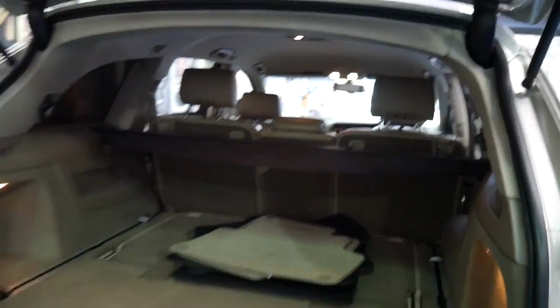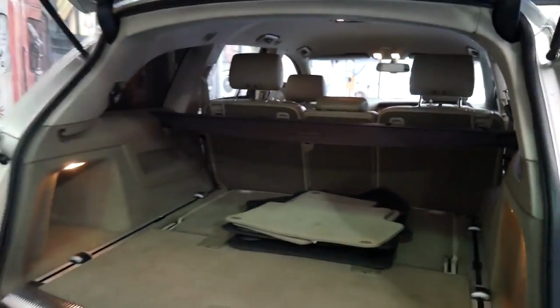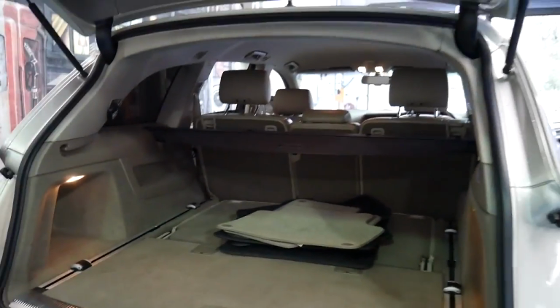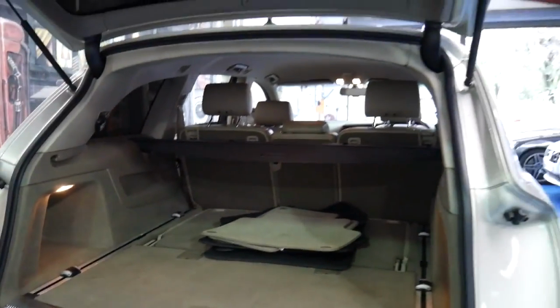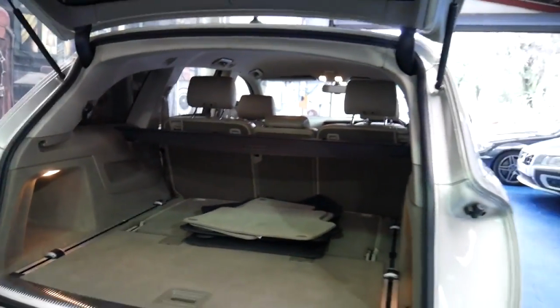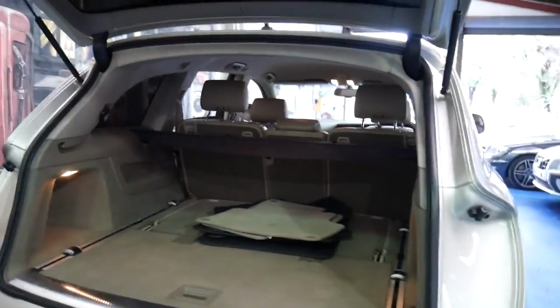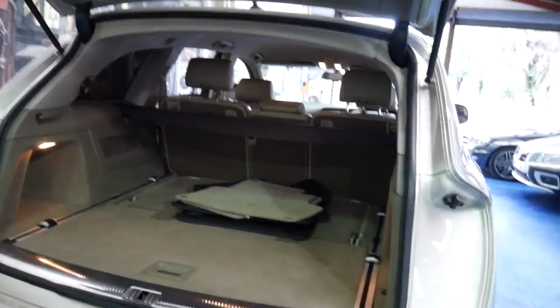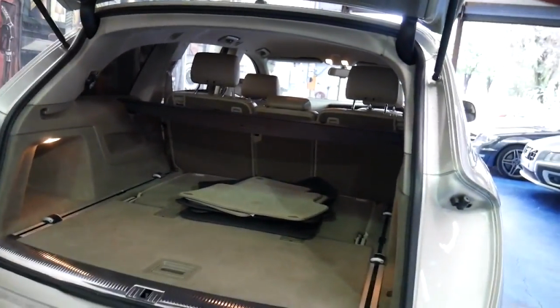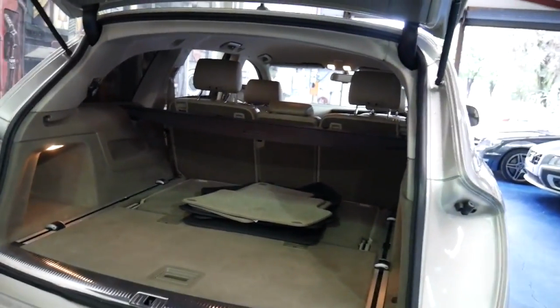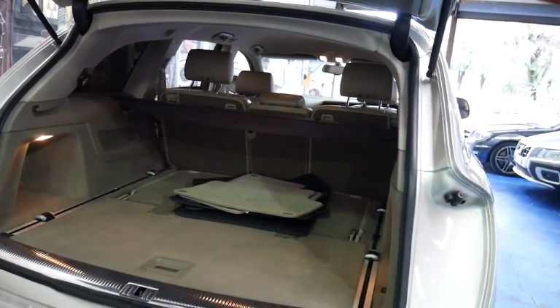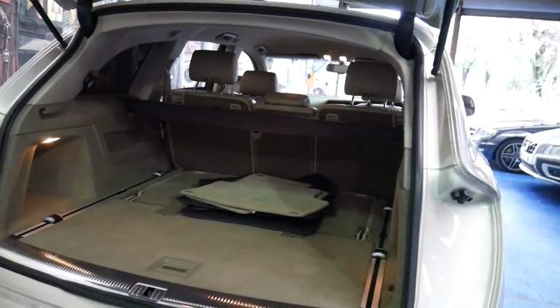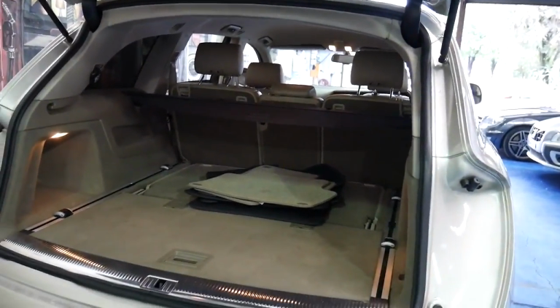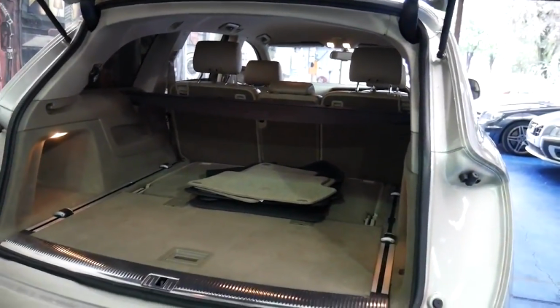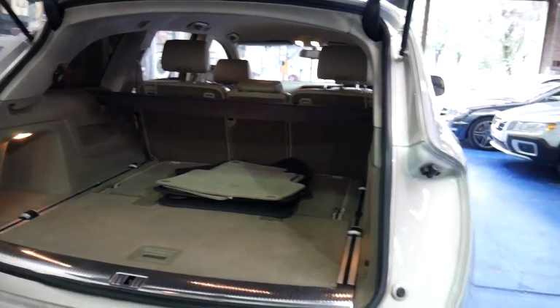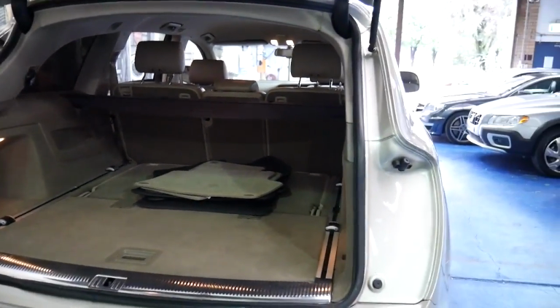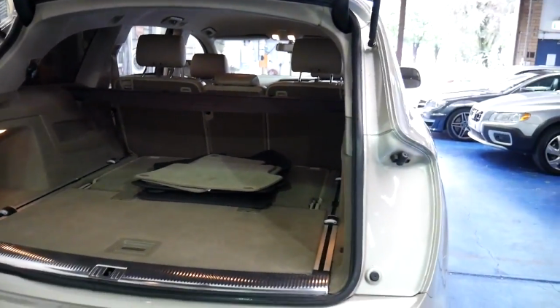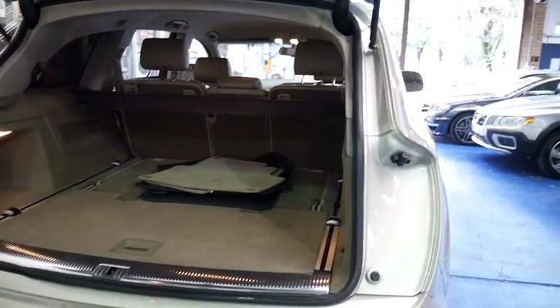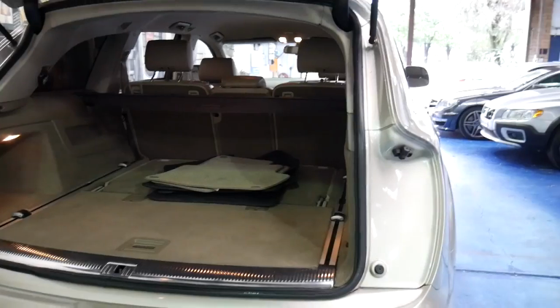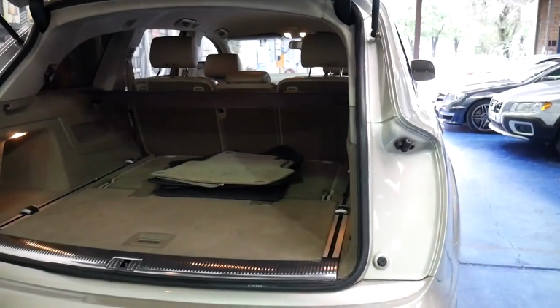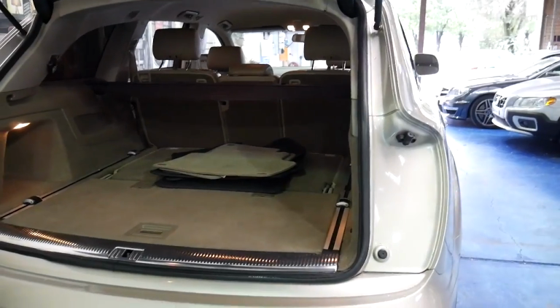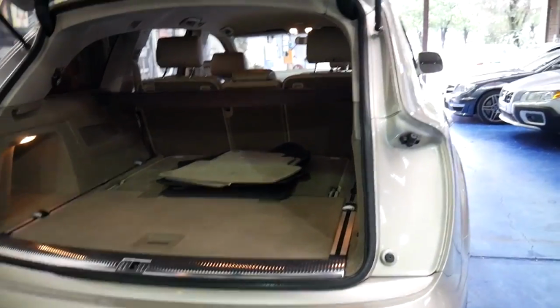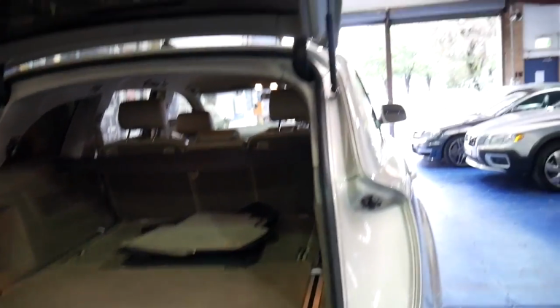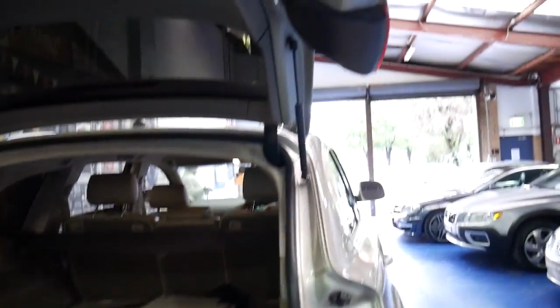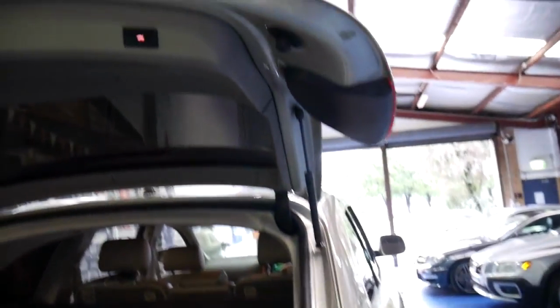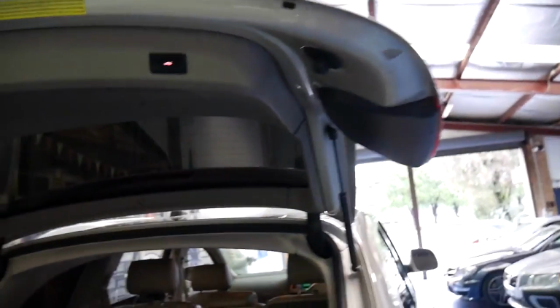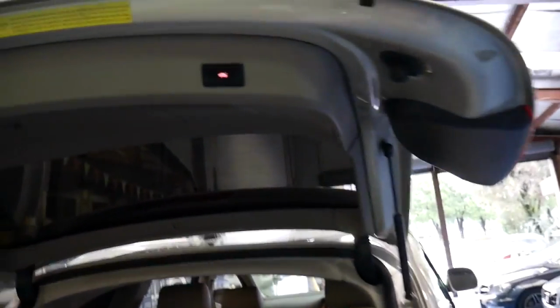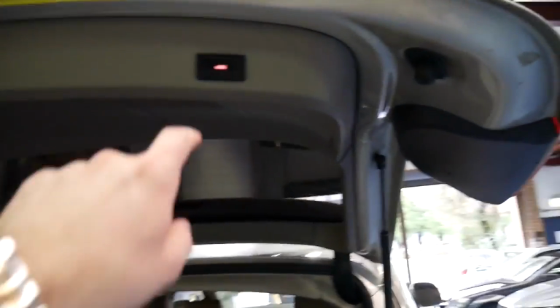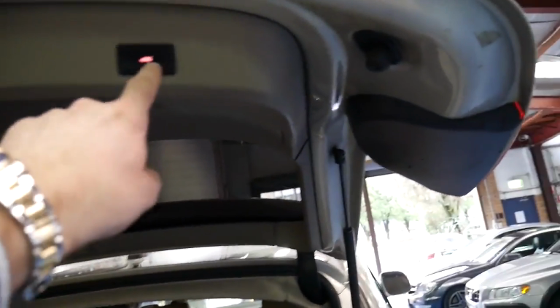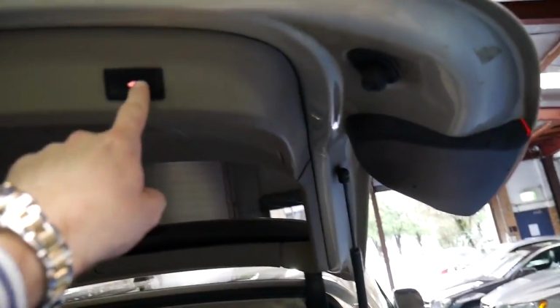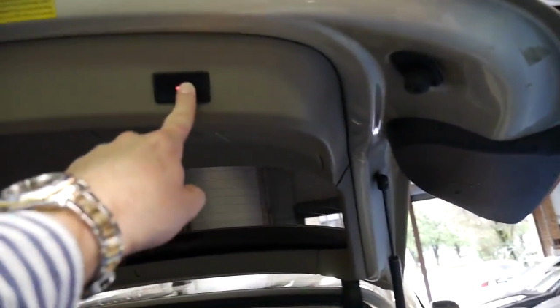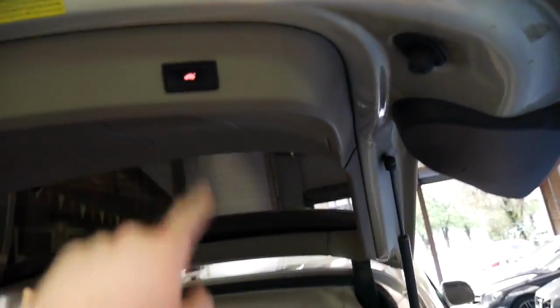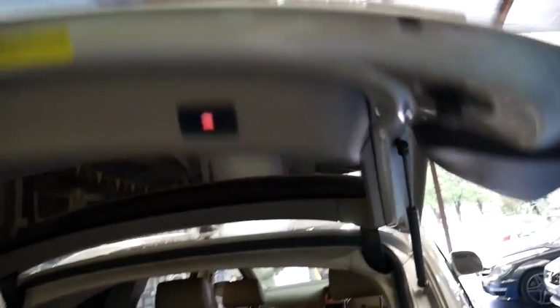All the back seats fold down. It is a seven seater — the seats are currently folded away. I'll just press this button to close the tailgate.